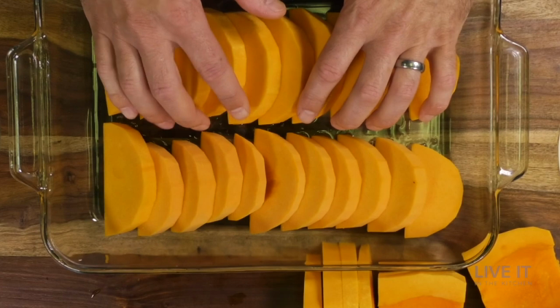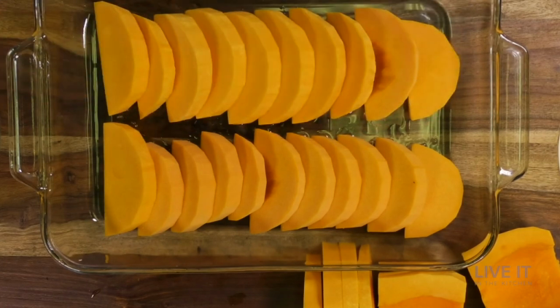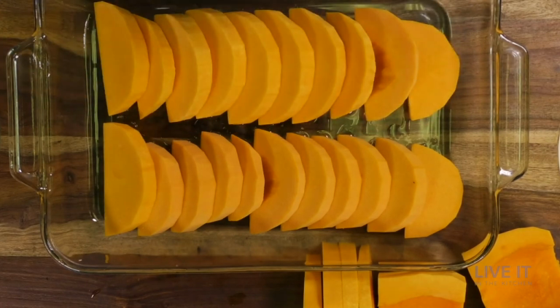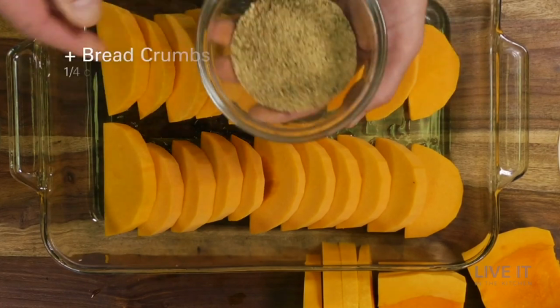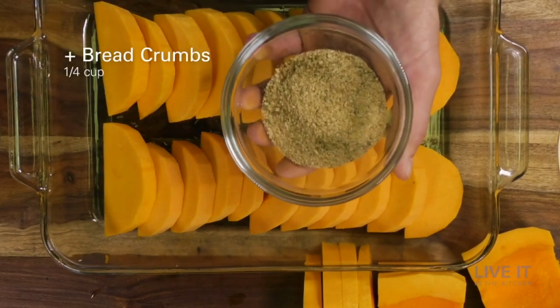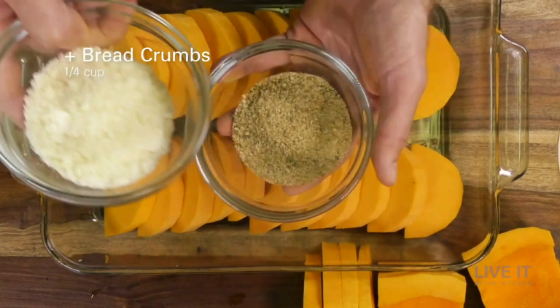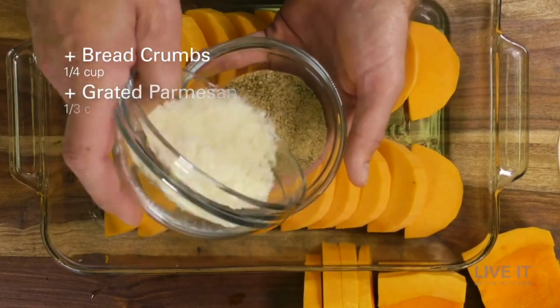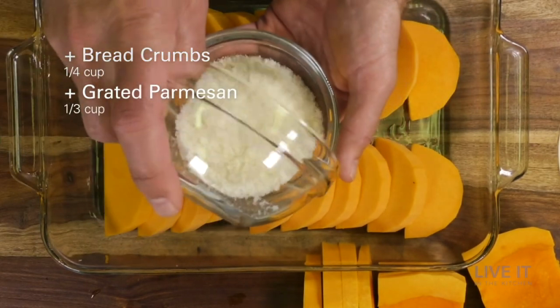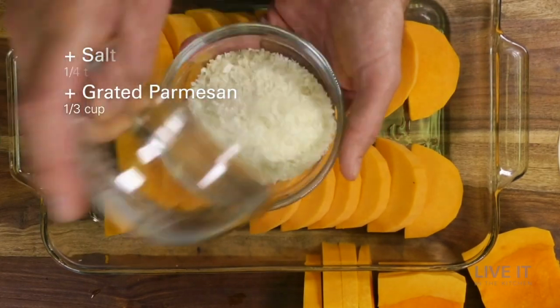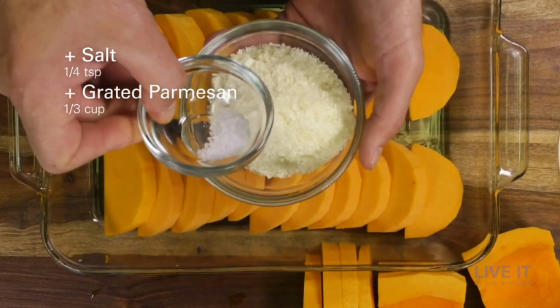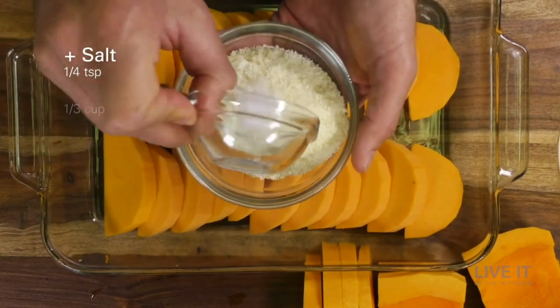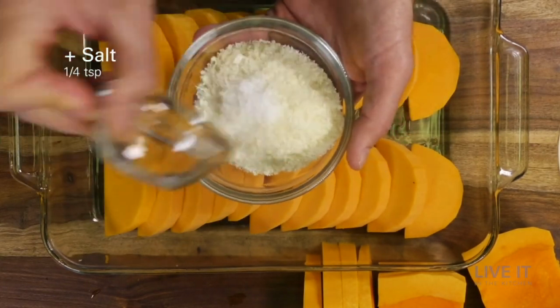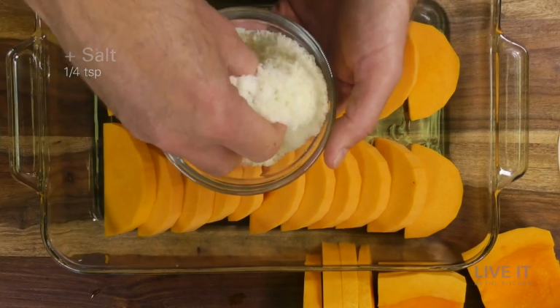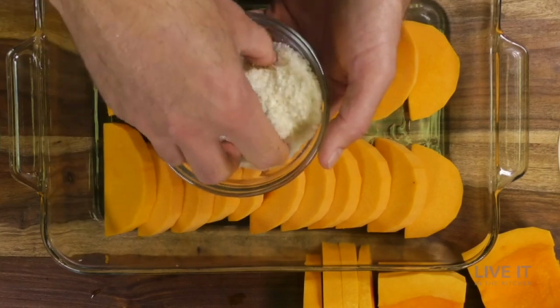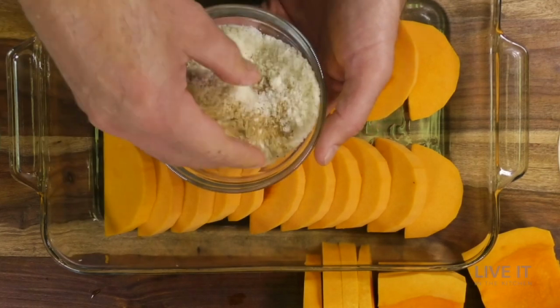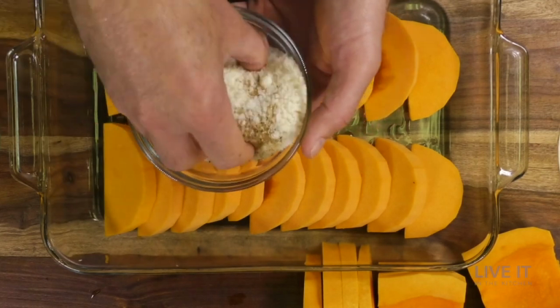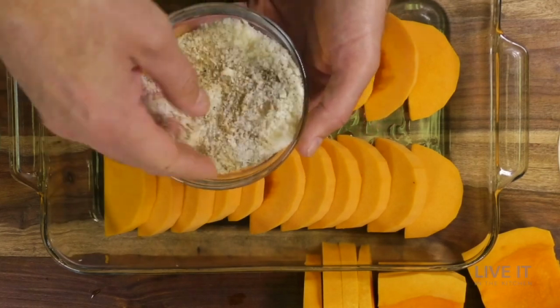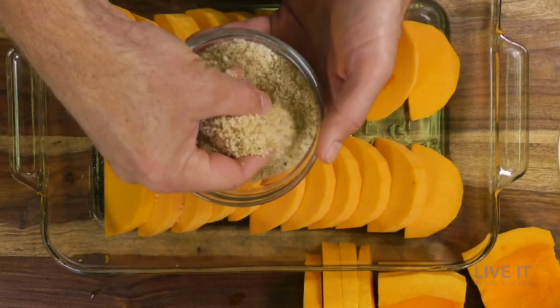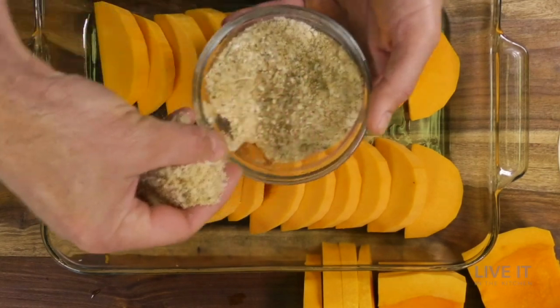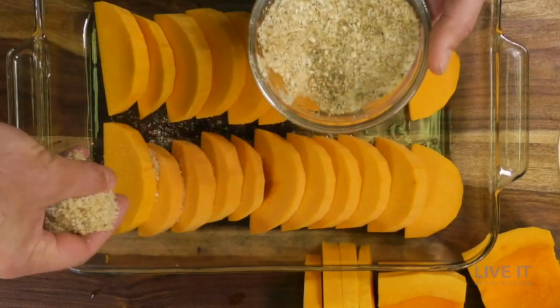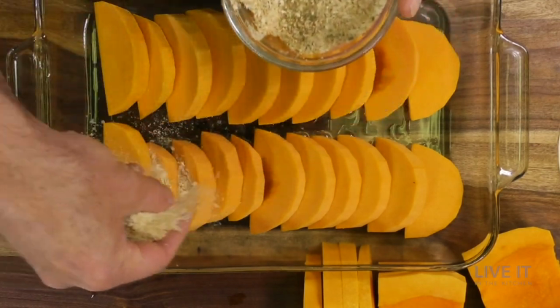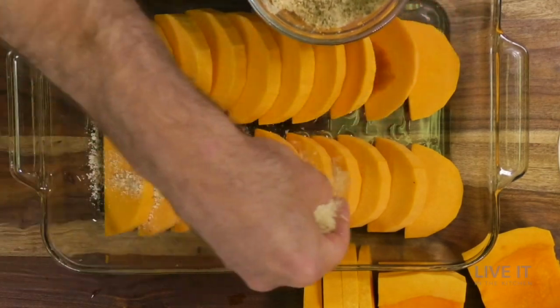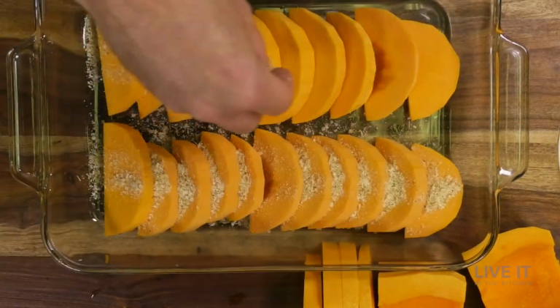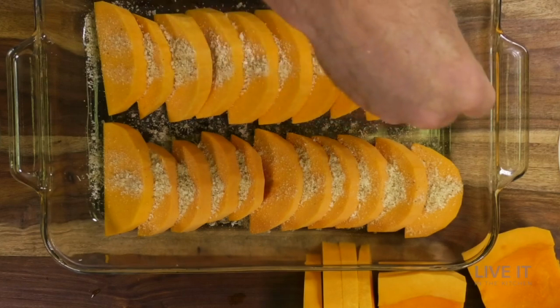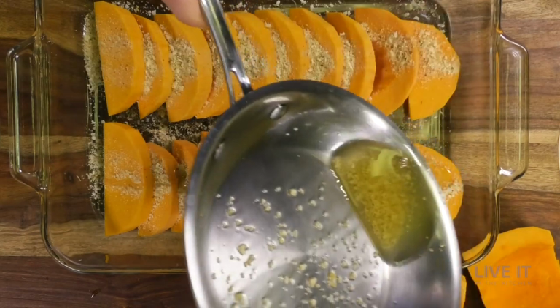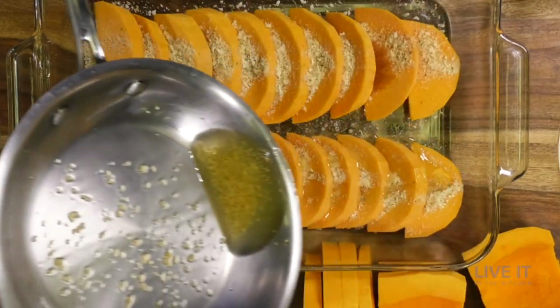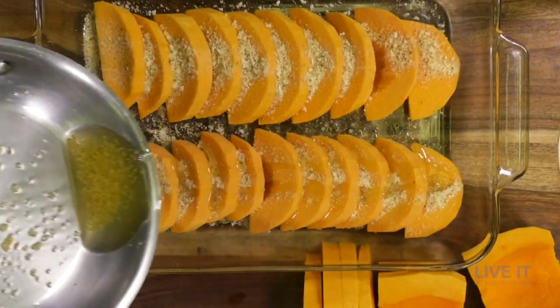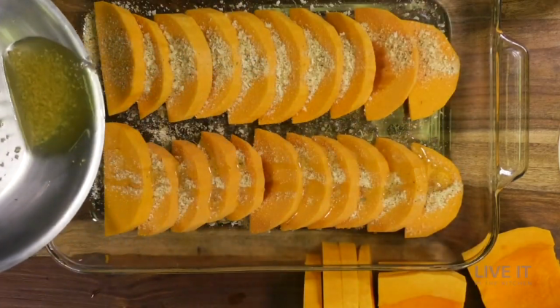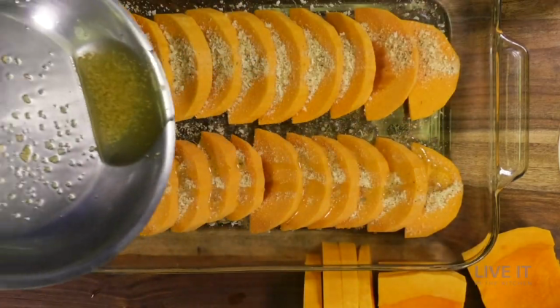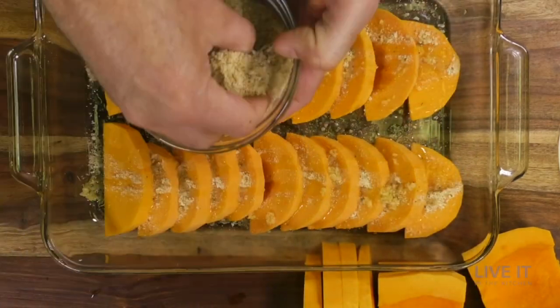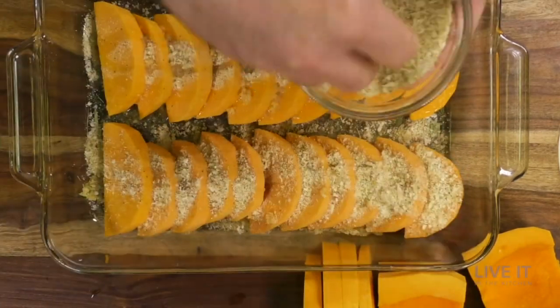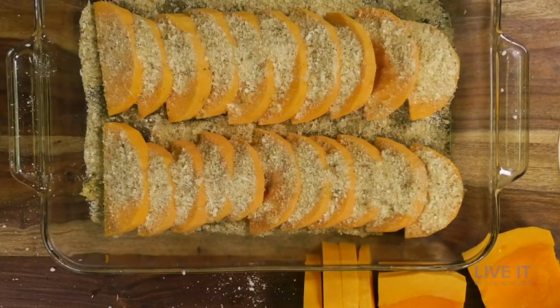The half circles are a unique and uniform presentation. Instead of a thick cheese and cream base like a scalloped potato dish, this is a low-fat healthier option with a light crunchy topping.